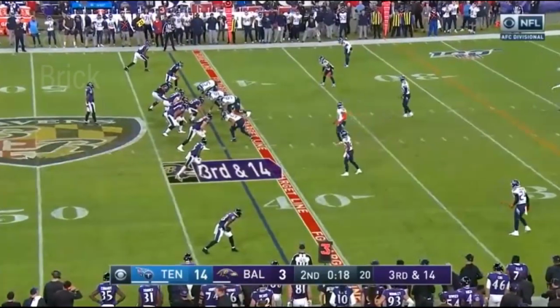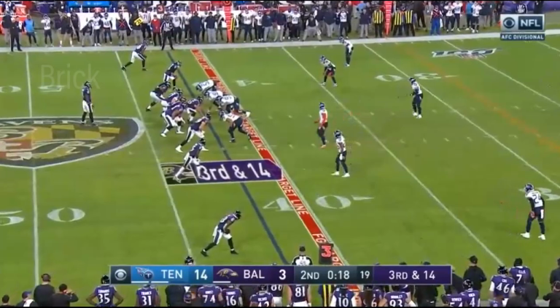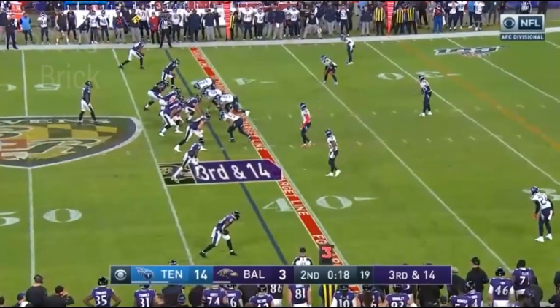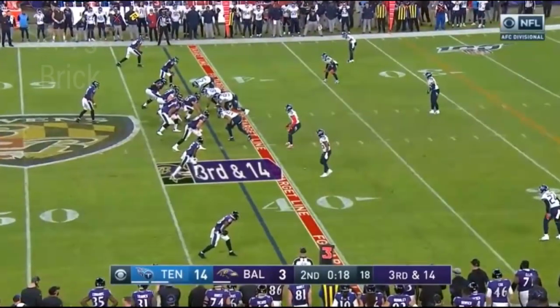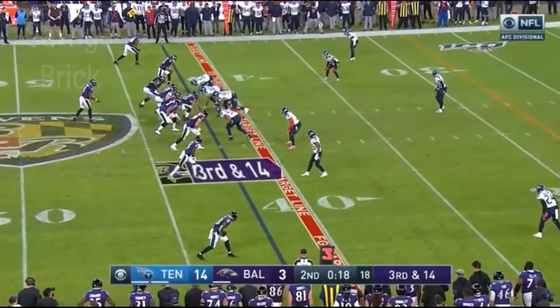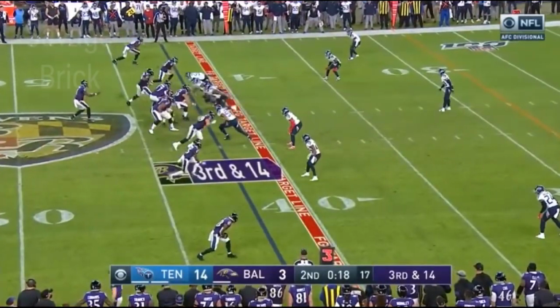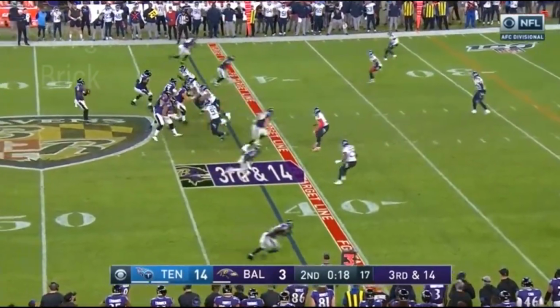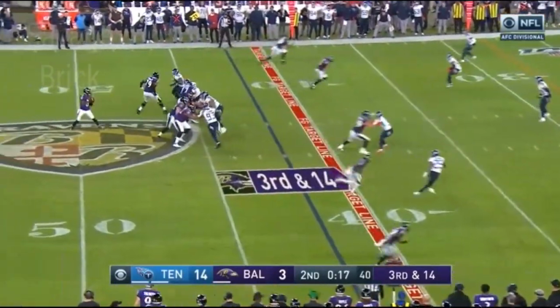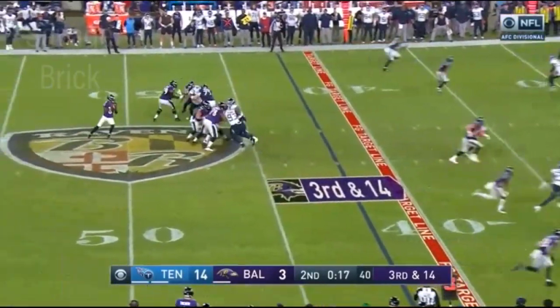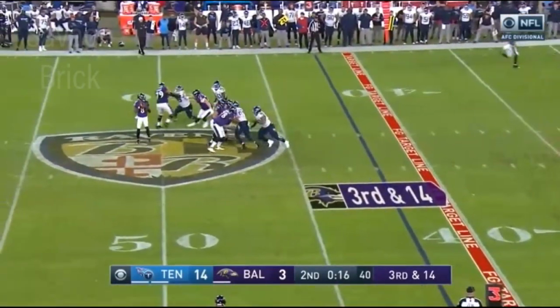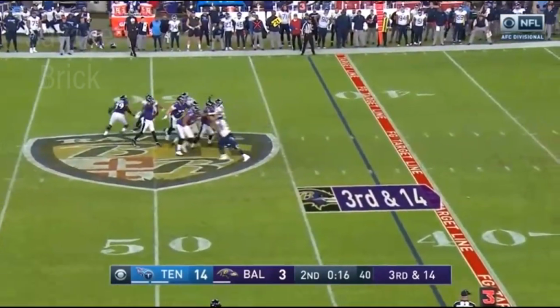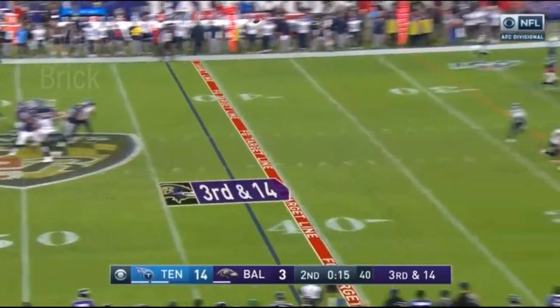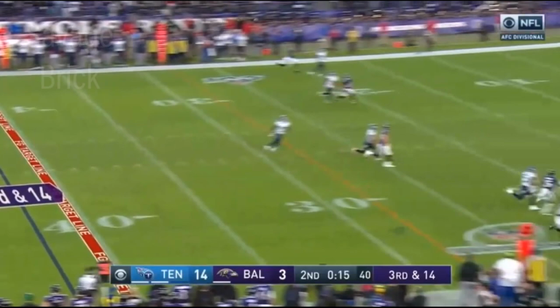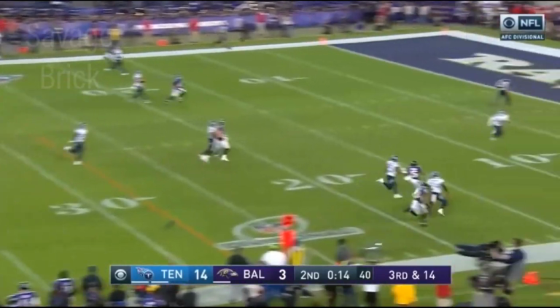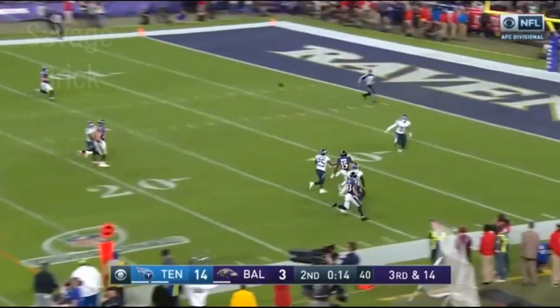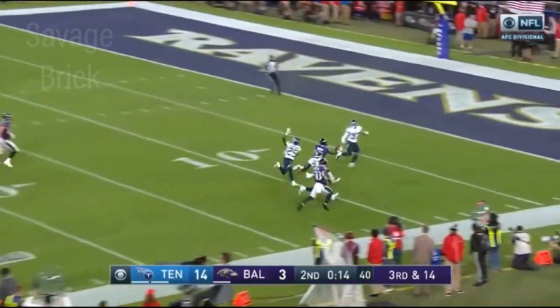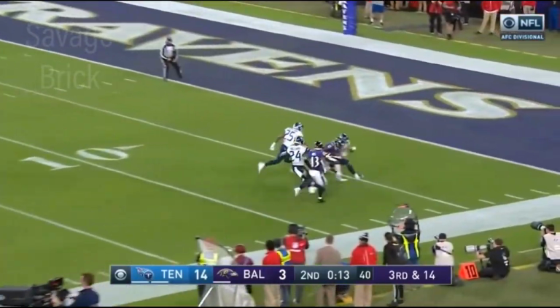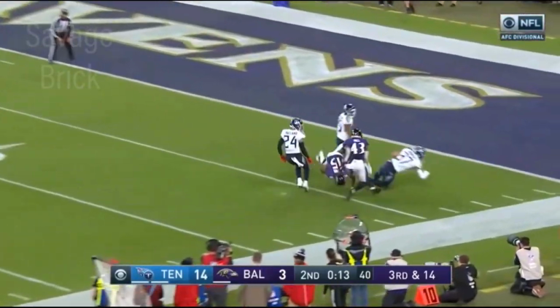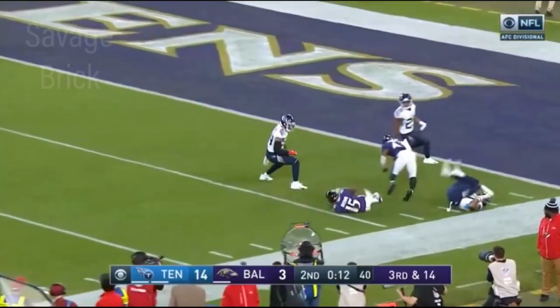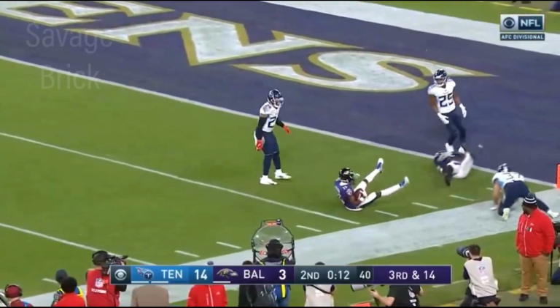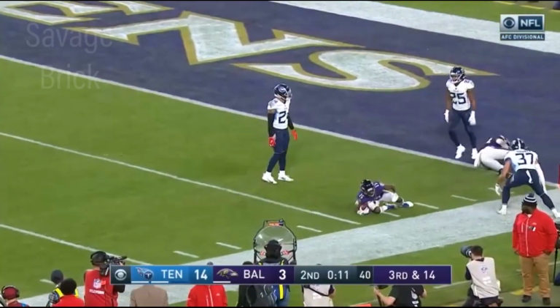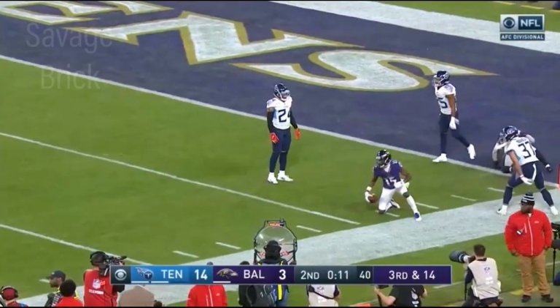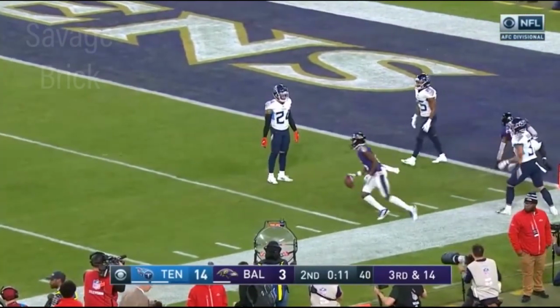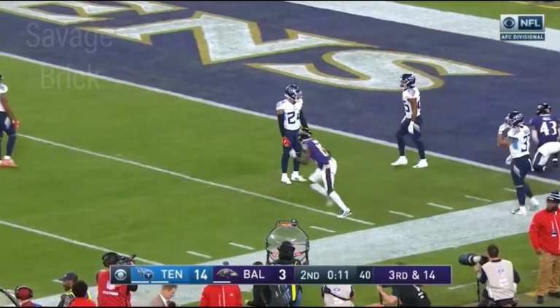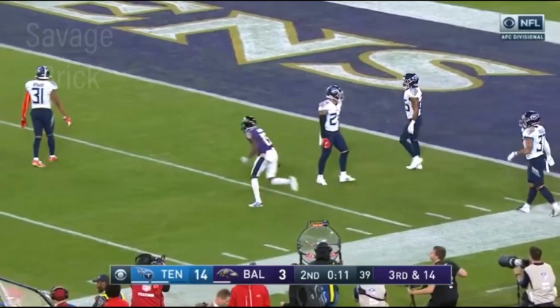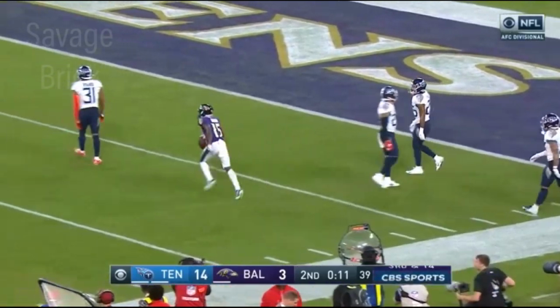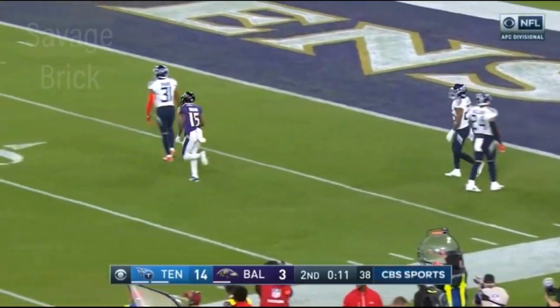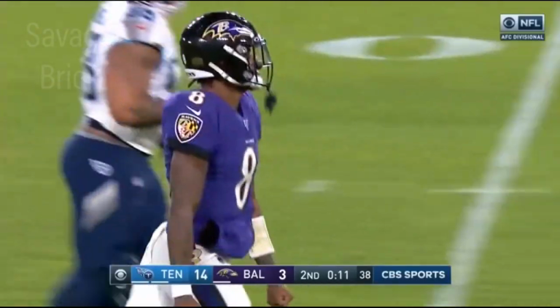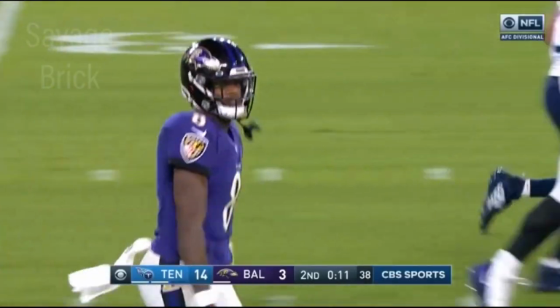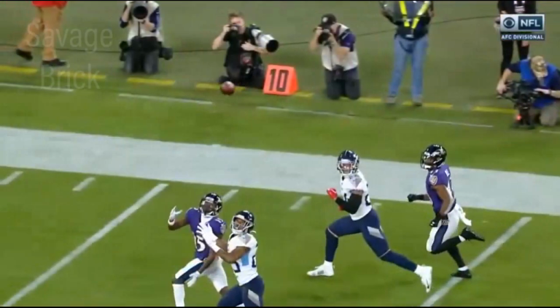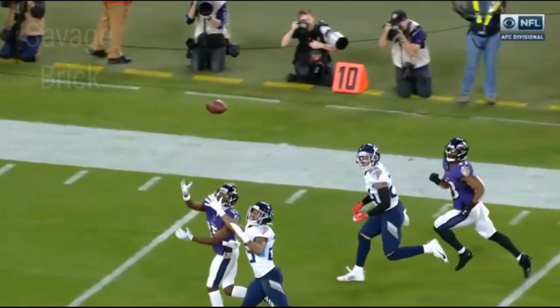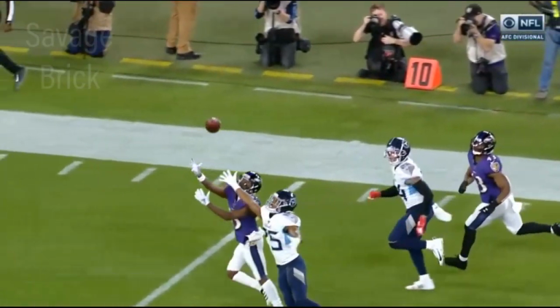They're looking at a 60-yard field goal. Third and 14, Jackson — fires it out into a crowd.